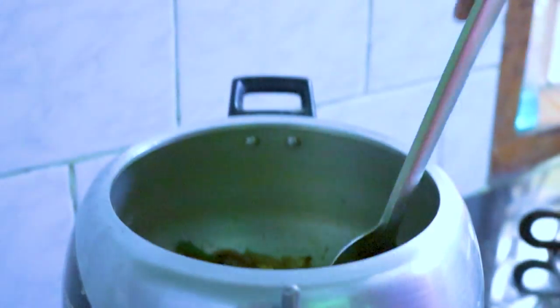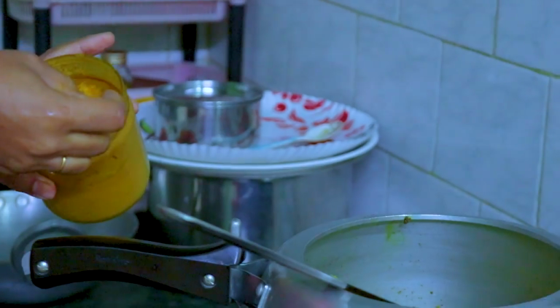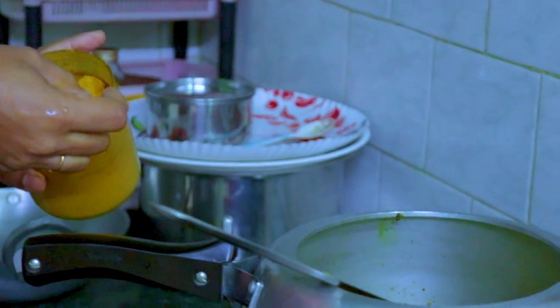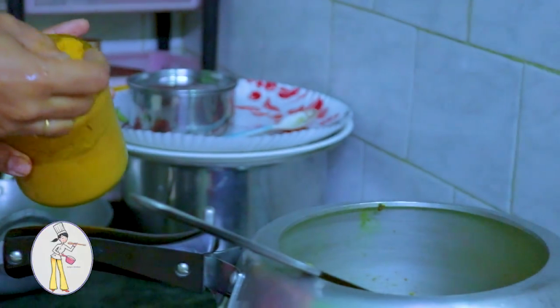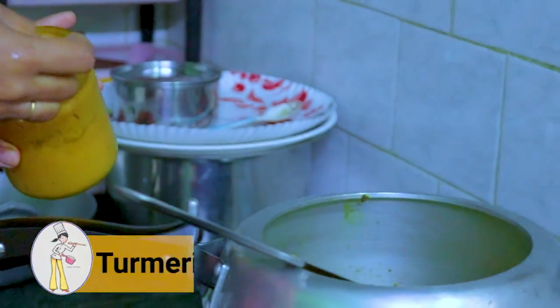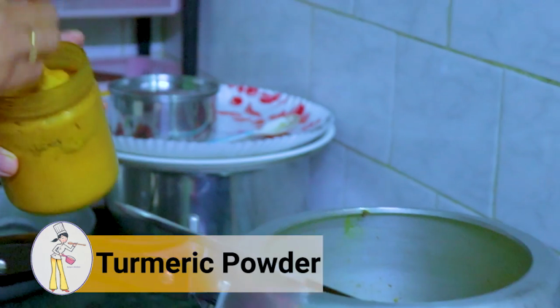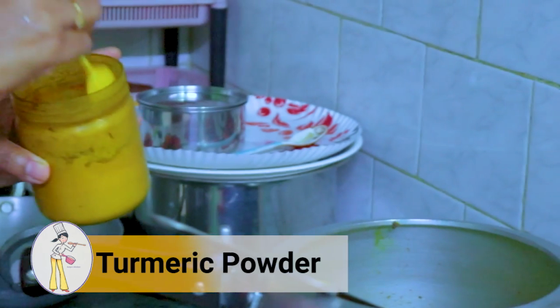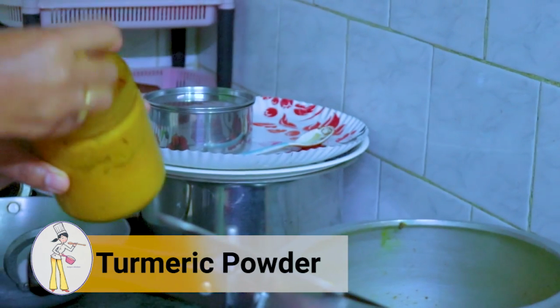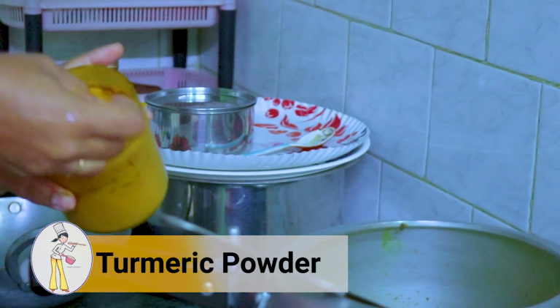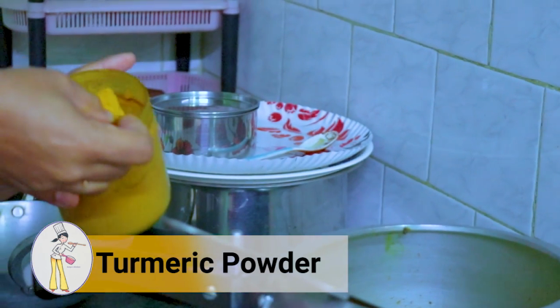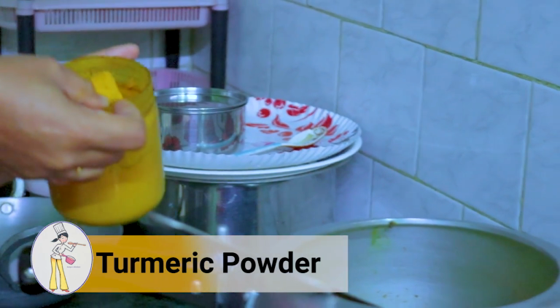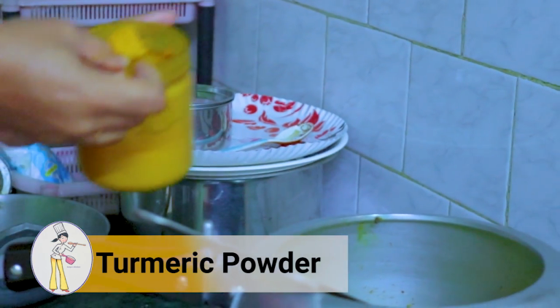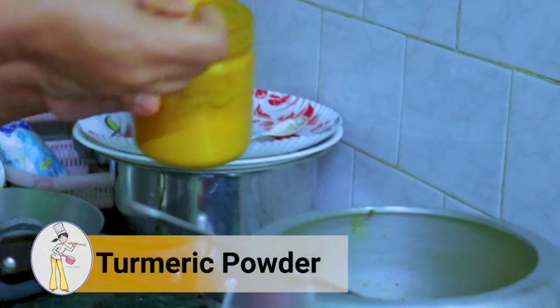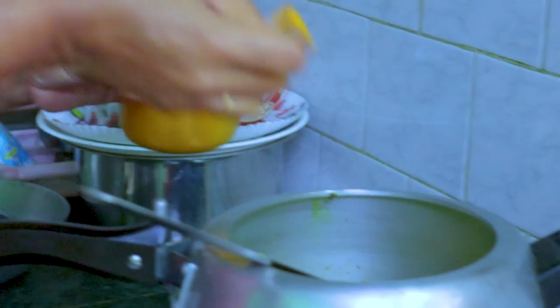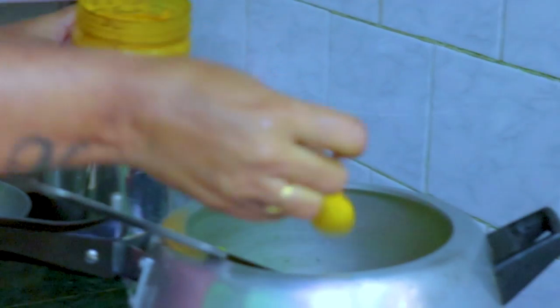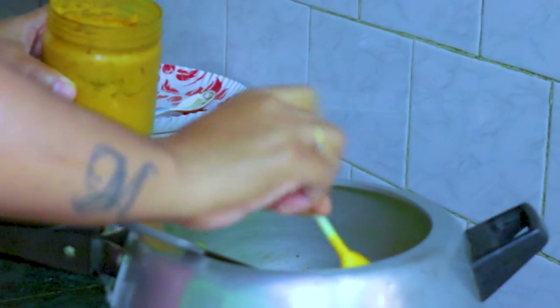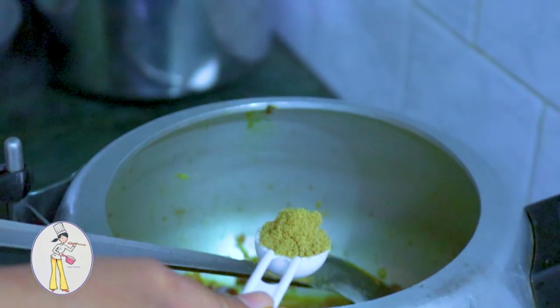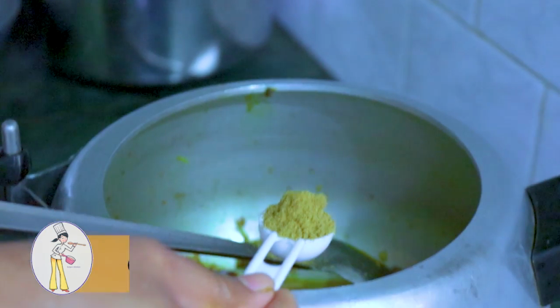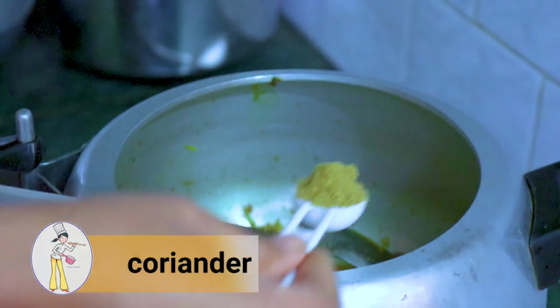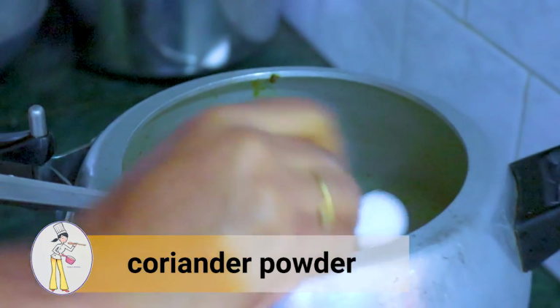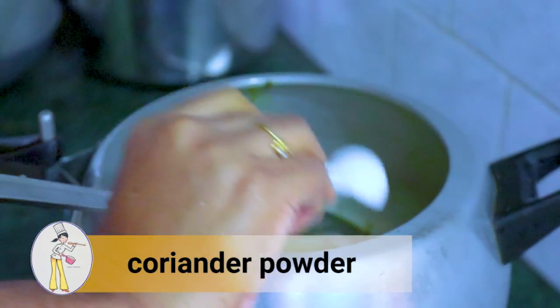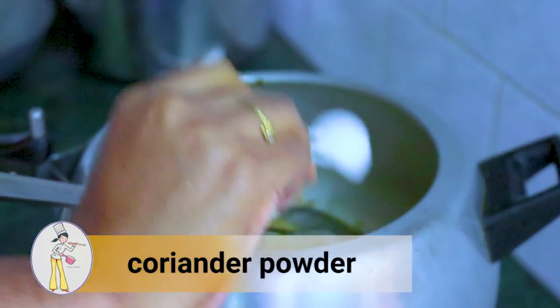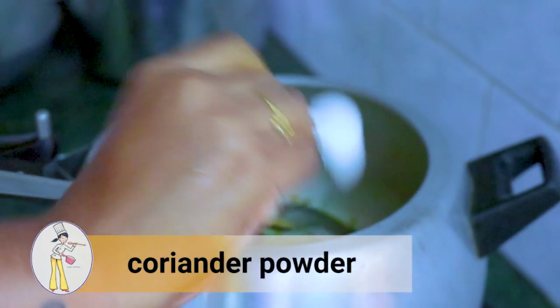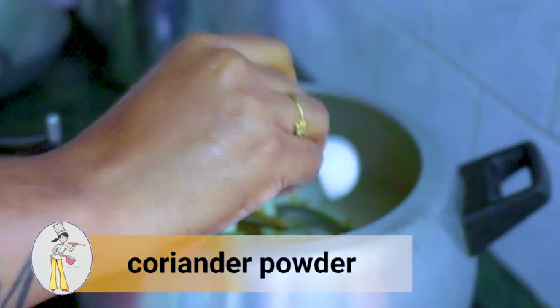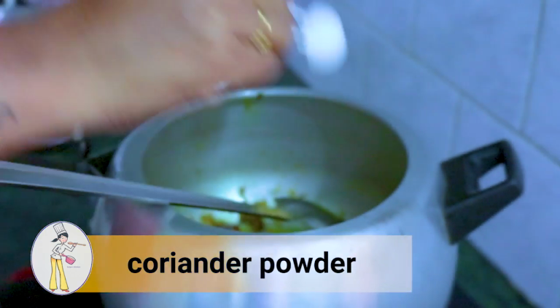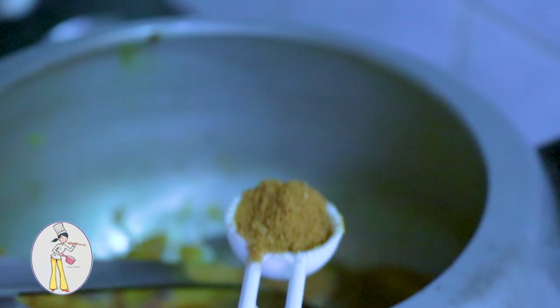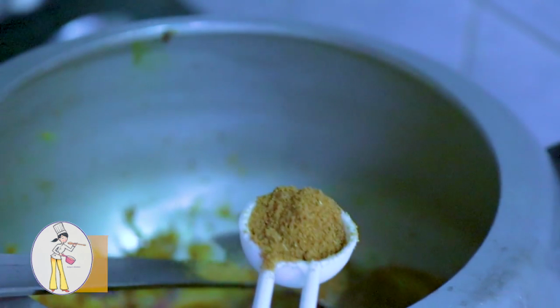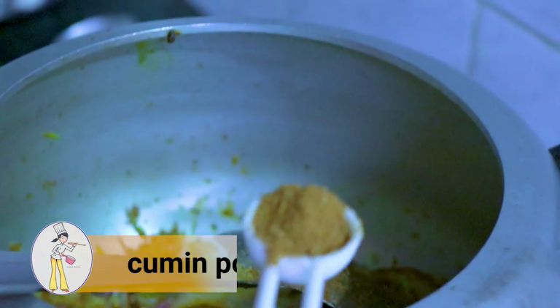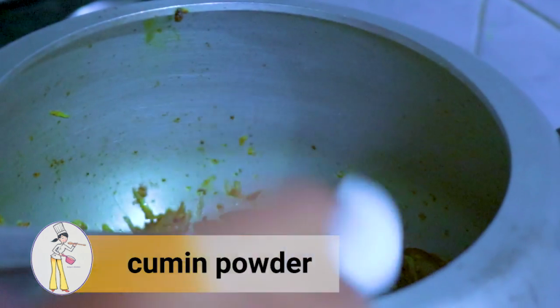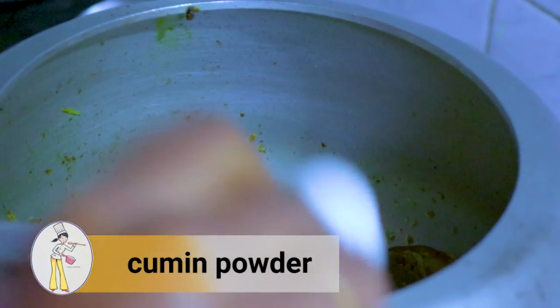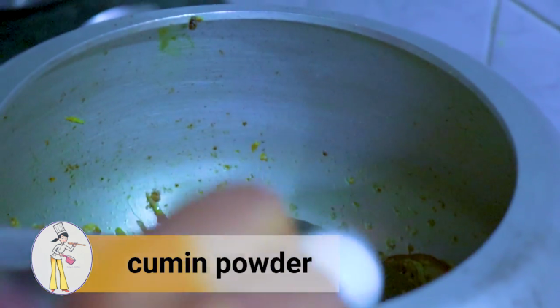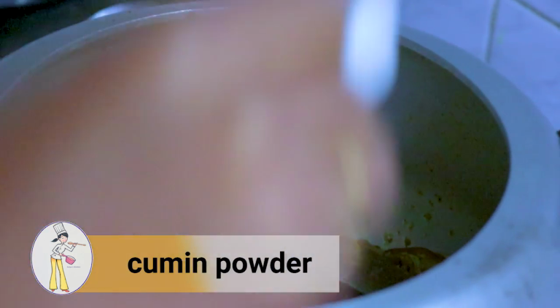We will cook this. Add half tablespoon of dhoney powder and half tablespoon of jeera powder.